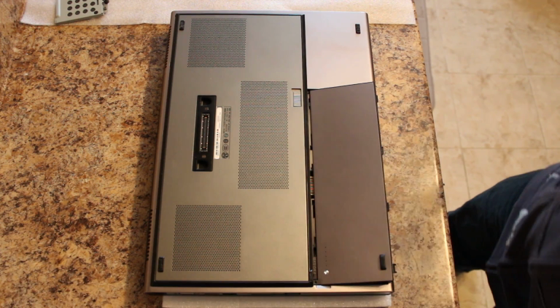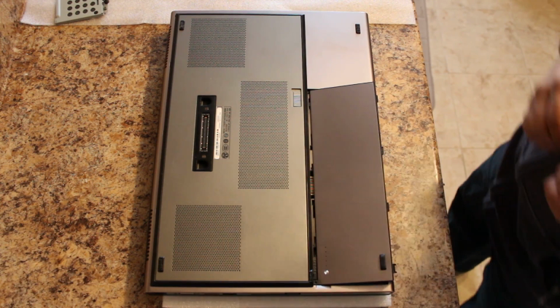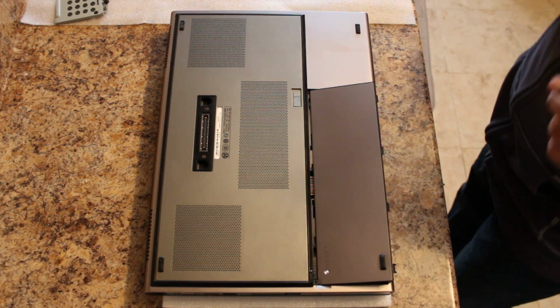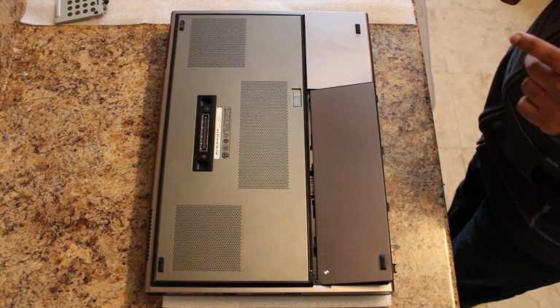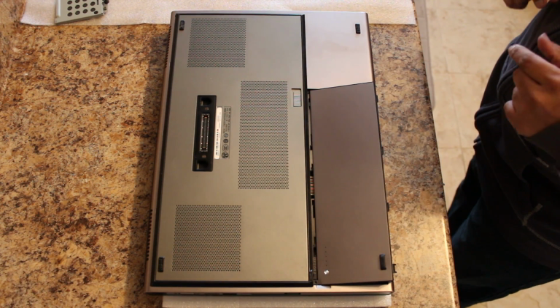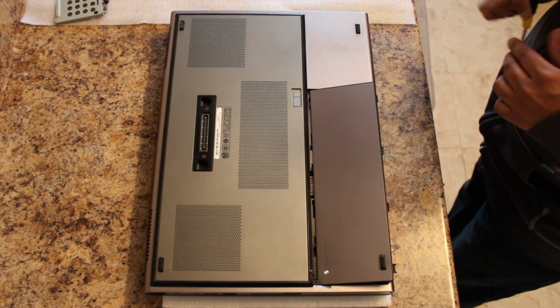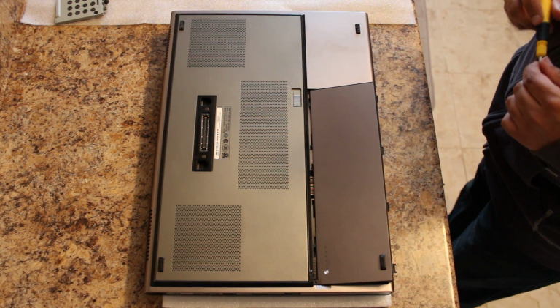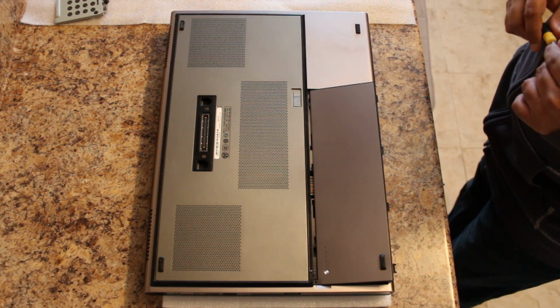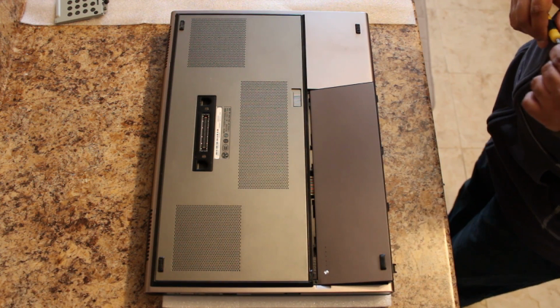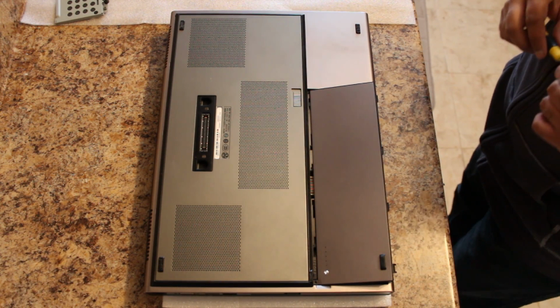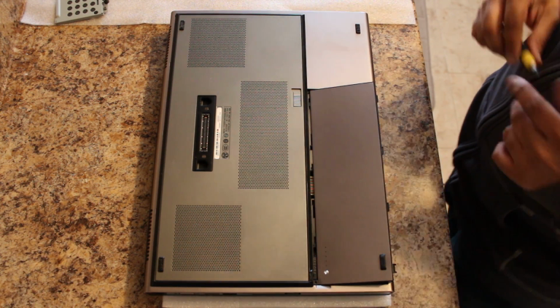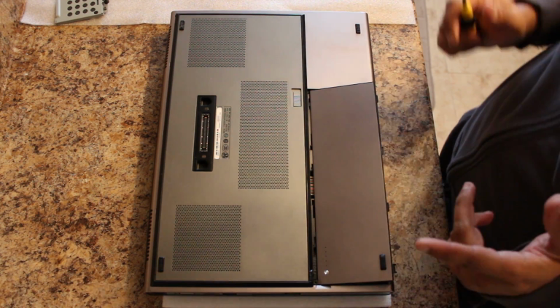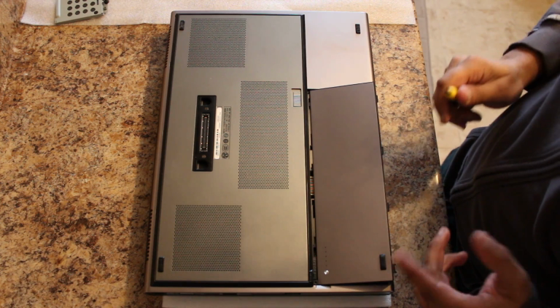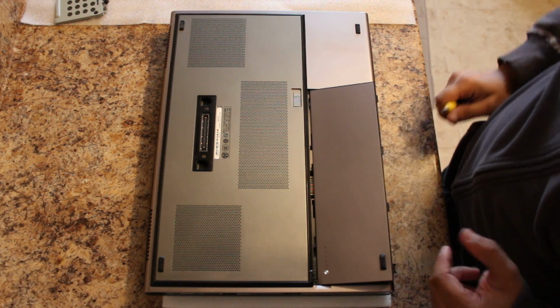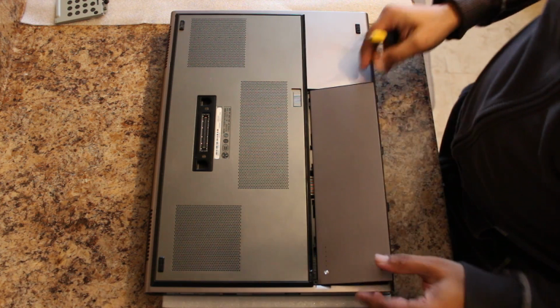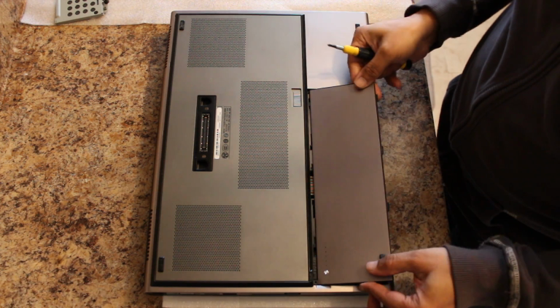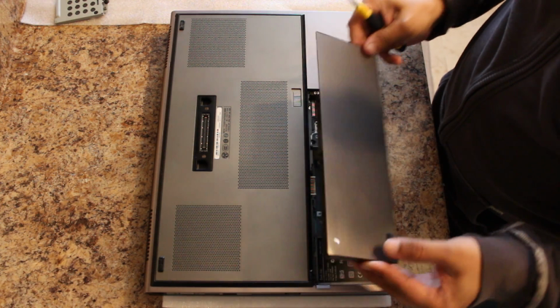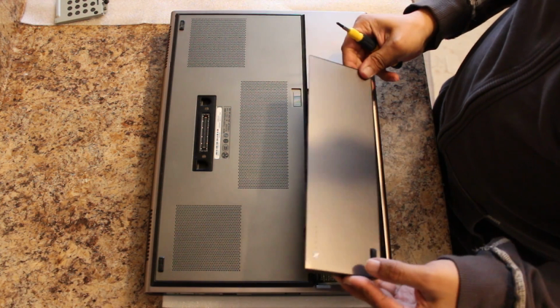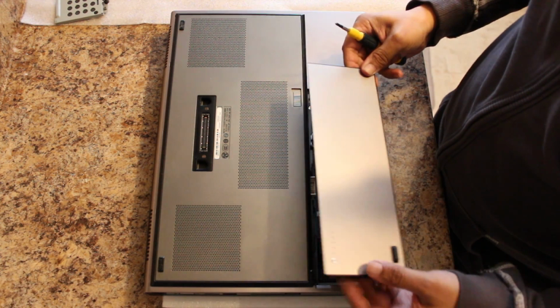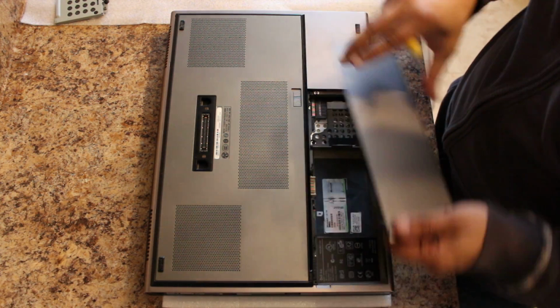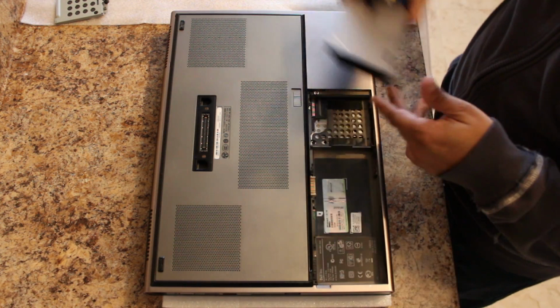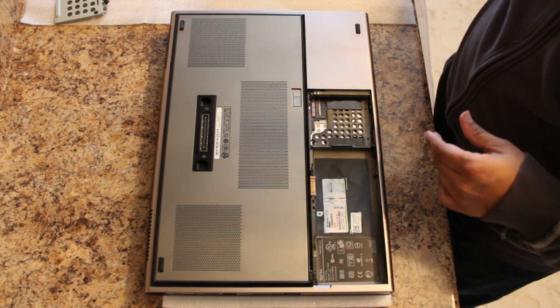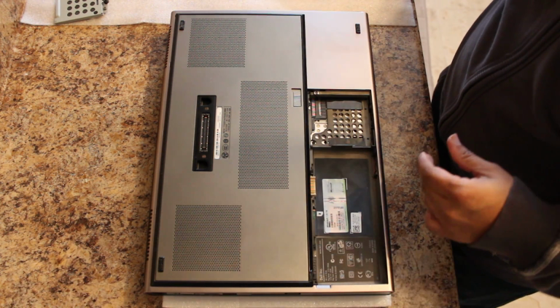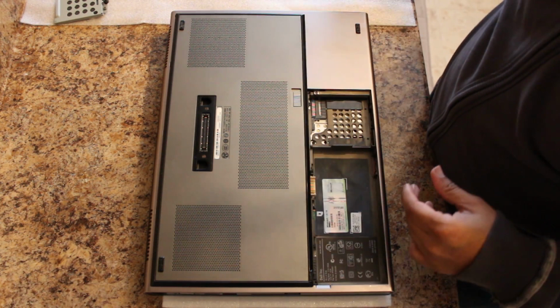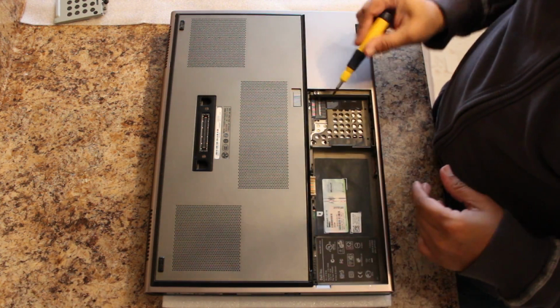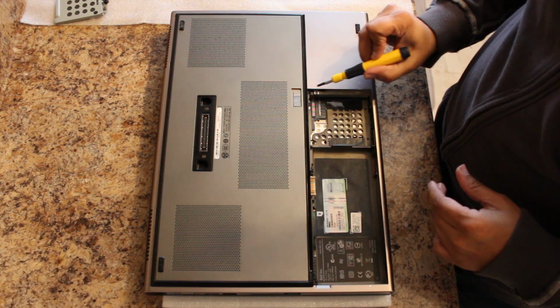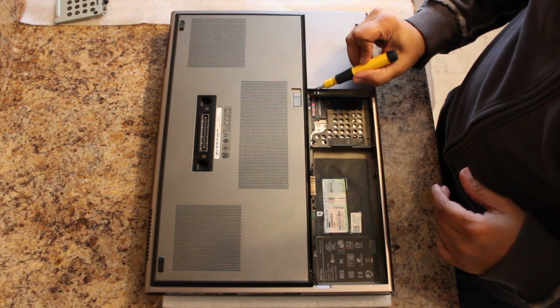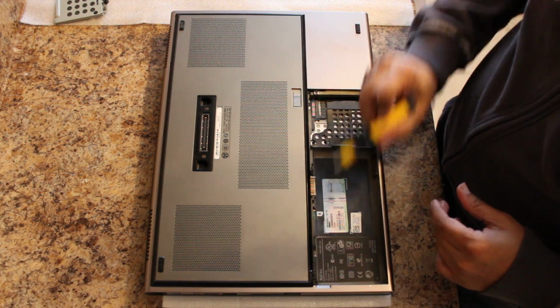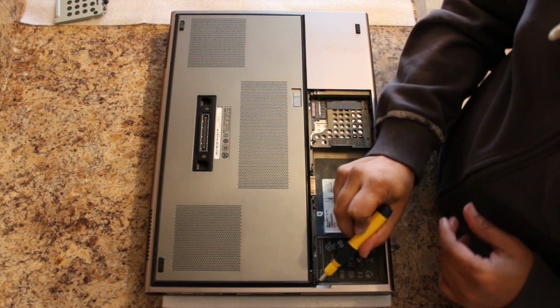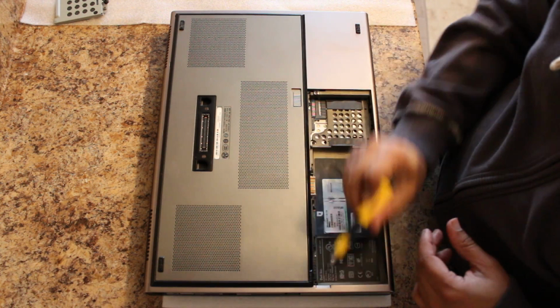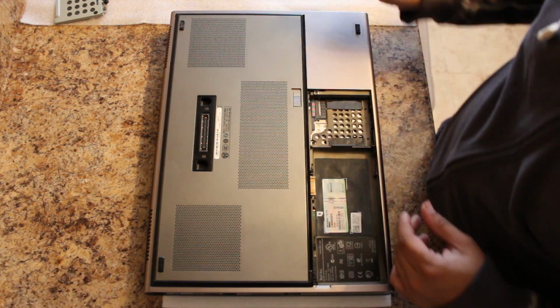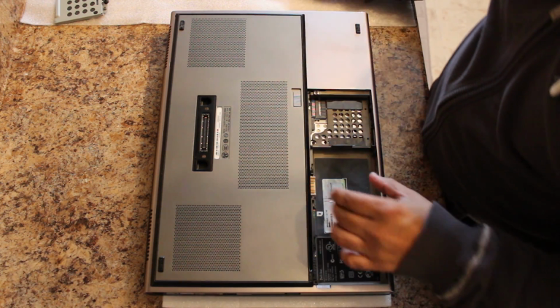In today's video, we're going to be upgrading the memory on a Dell Precision 6500. I've already gone ahead and removed the battery. Next you're going to want to remove the screws that are over here and over here. I've already done that.